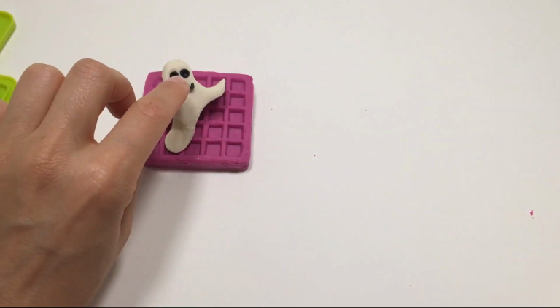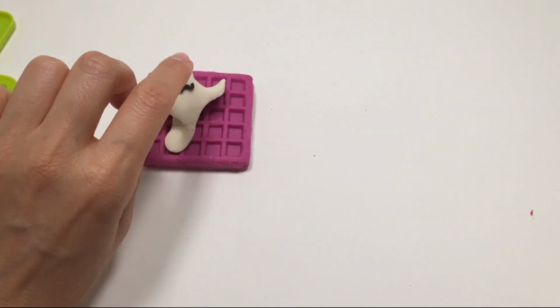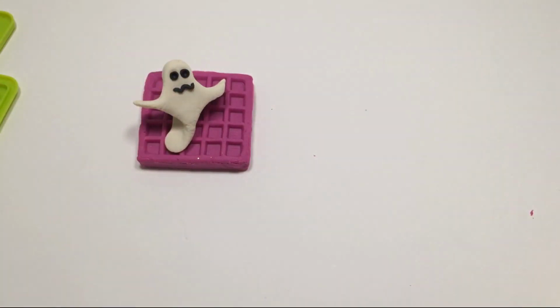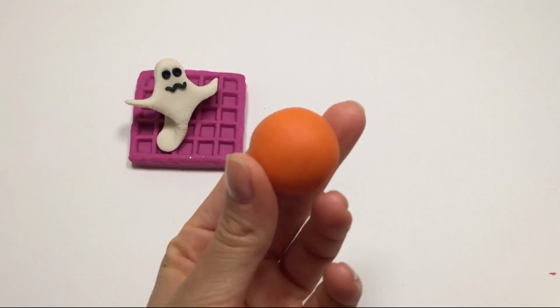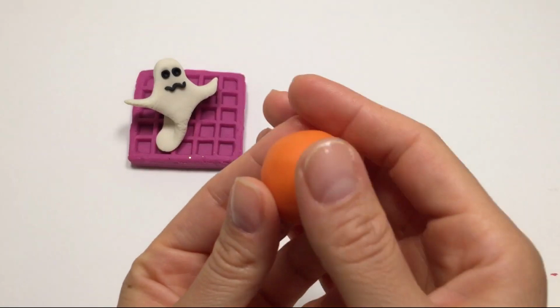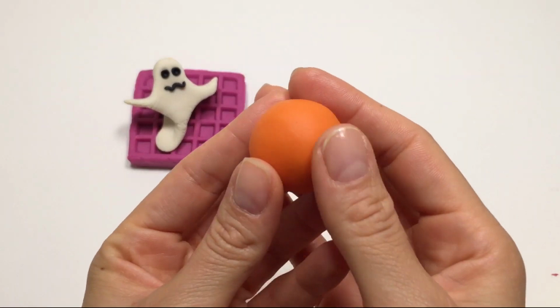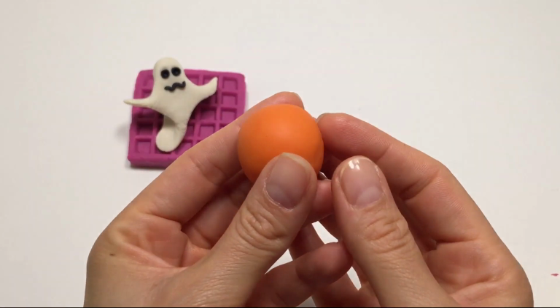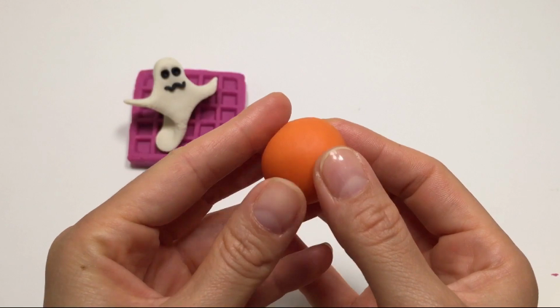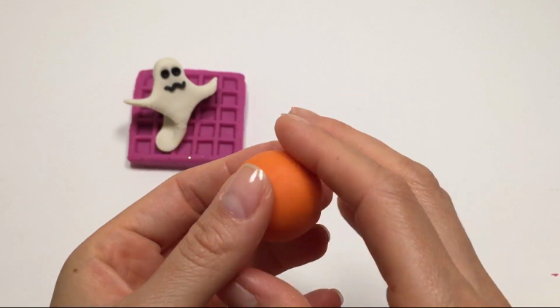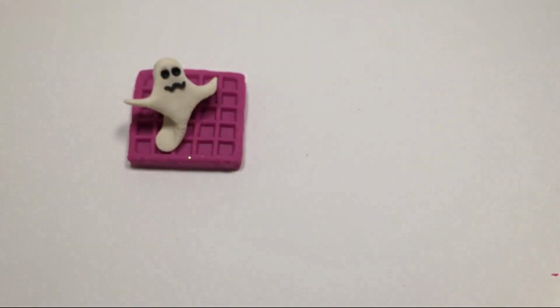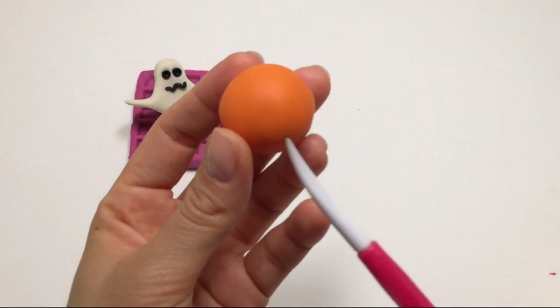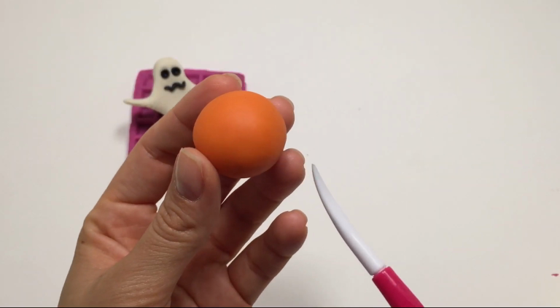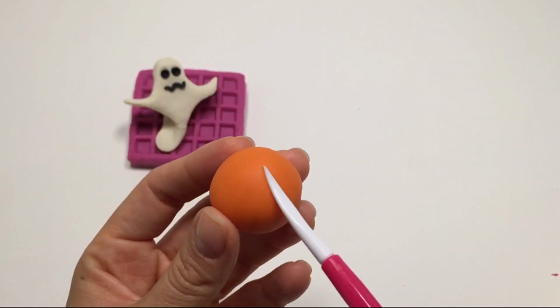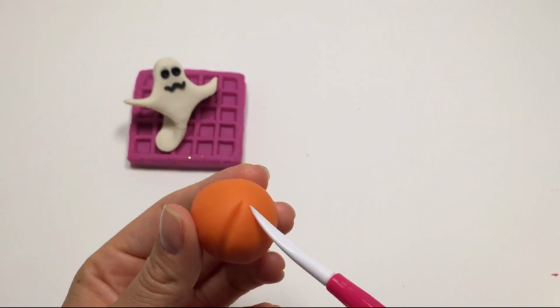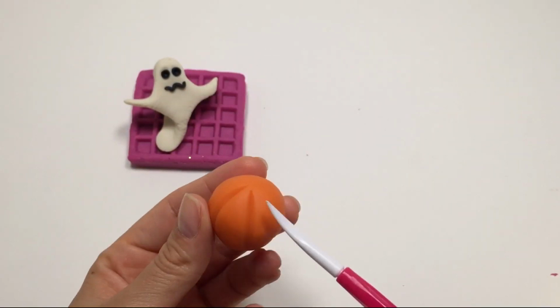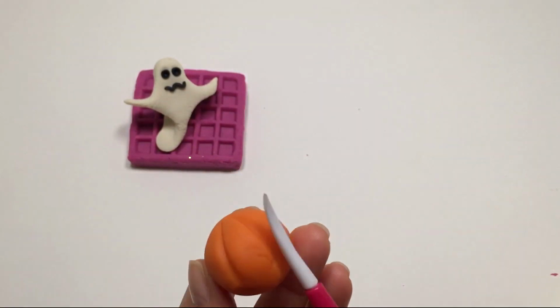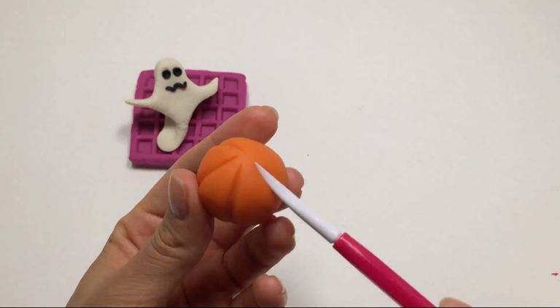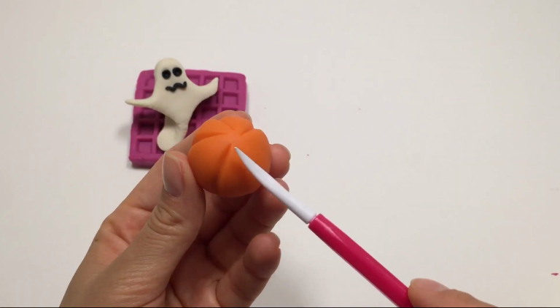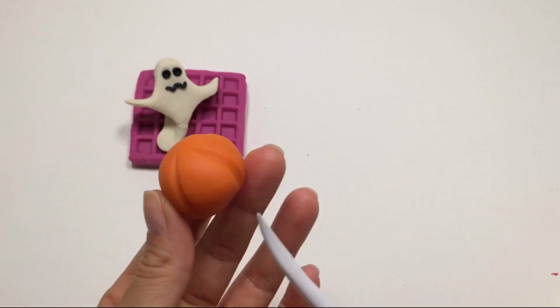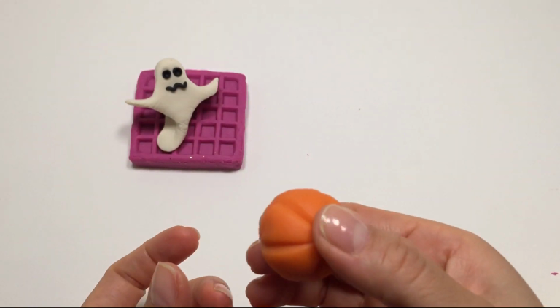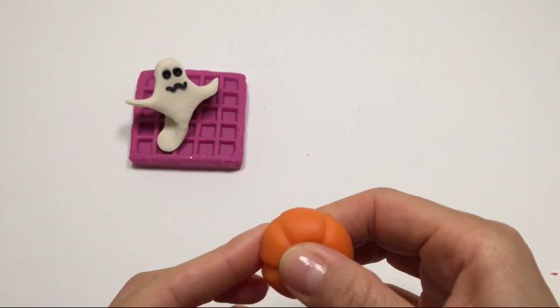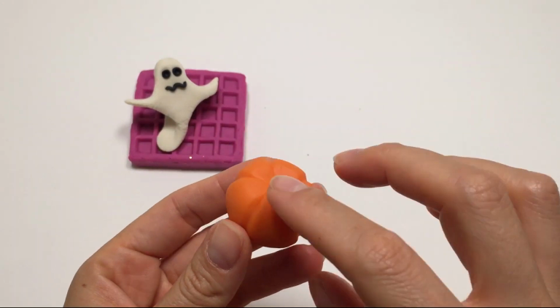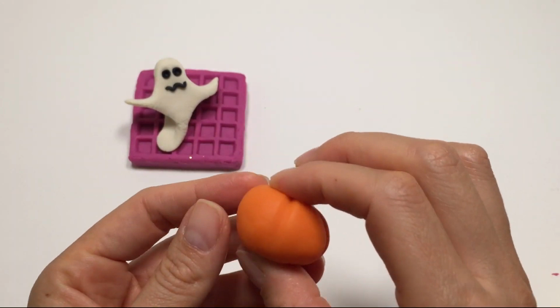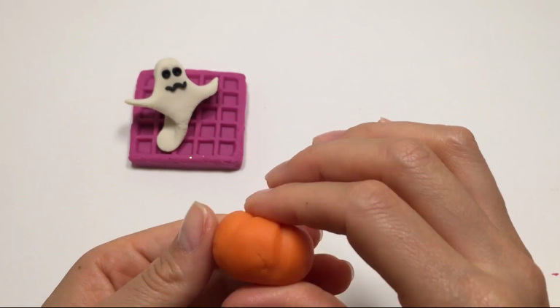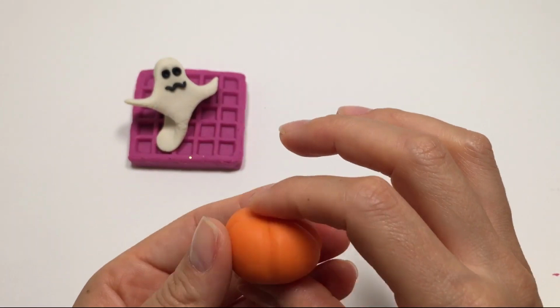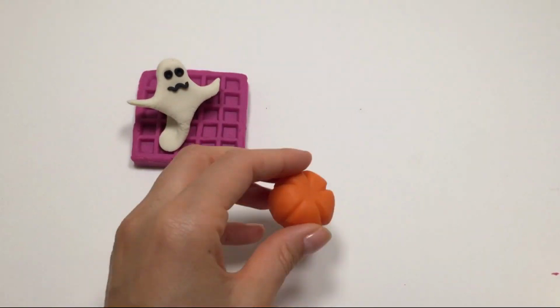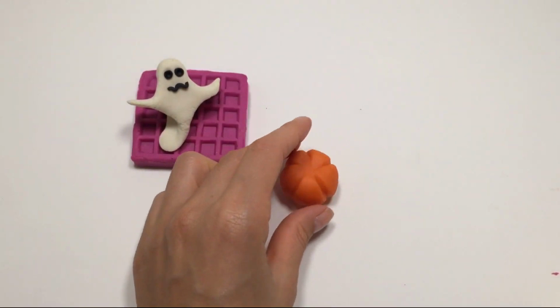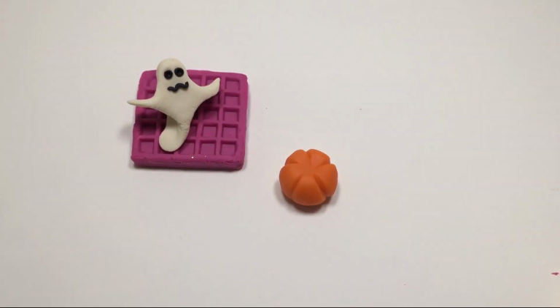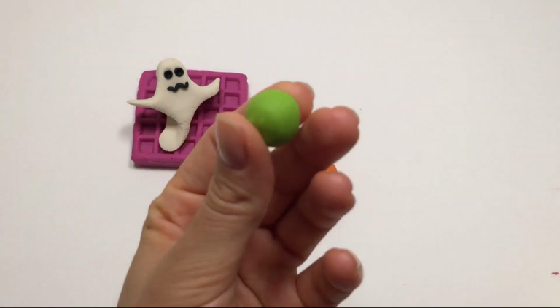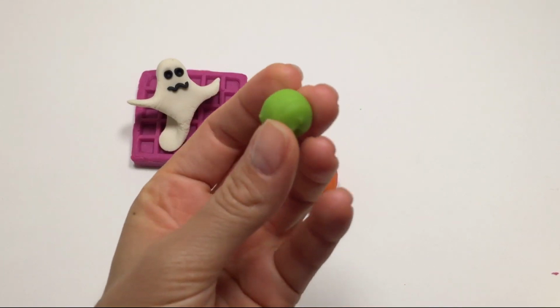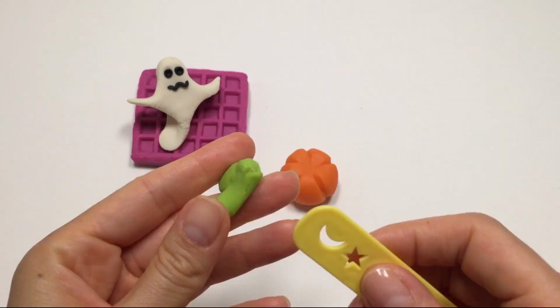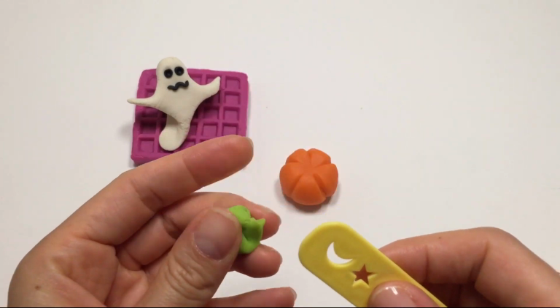And what about this orange ball? It's a pumpkin! And now some green for the stalk of the pumpkin.